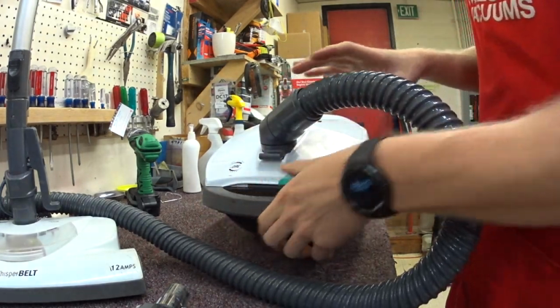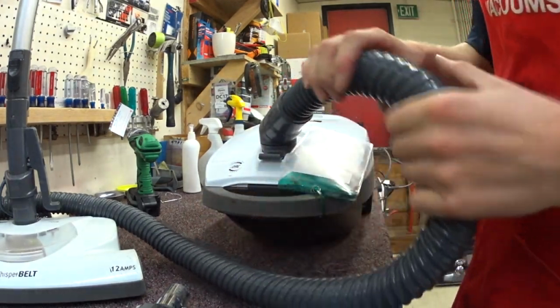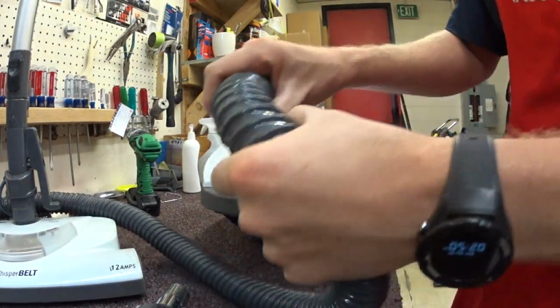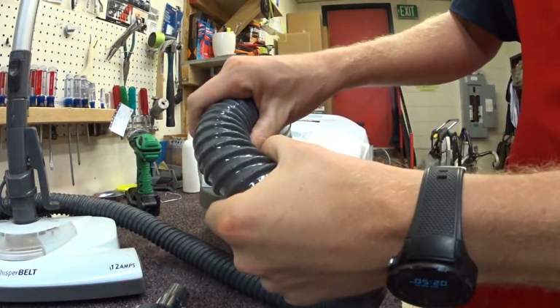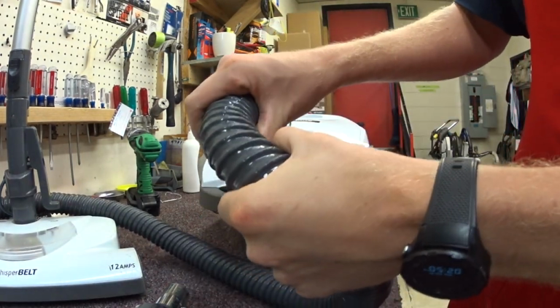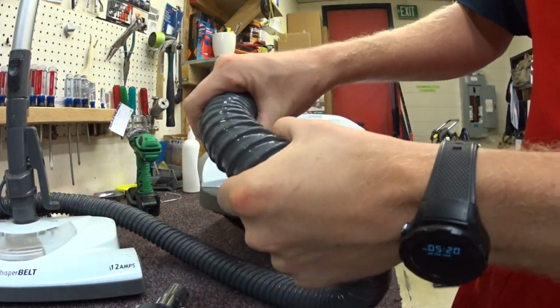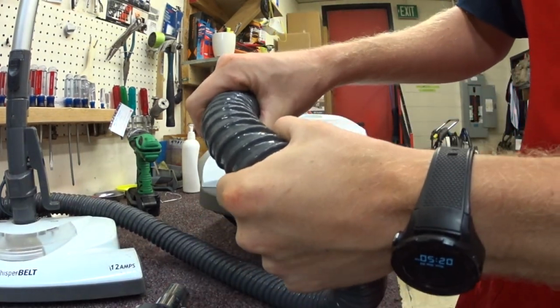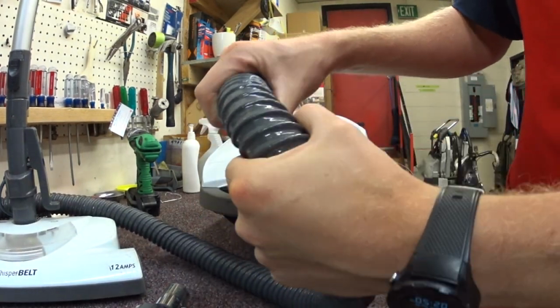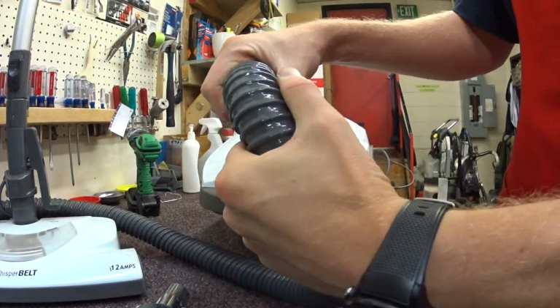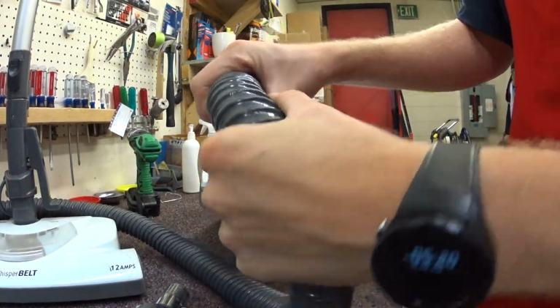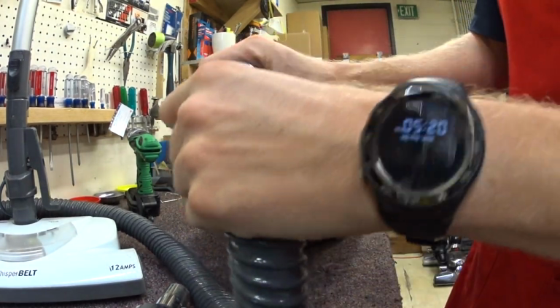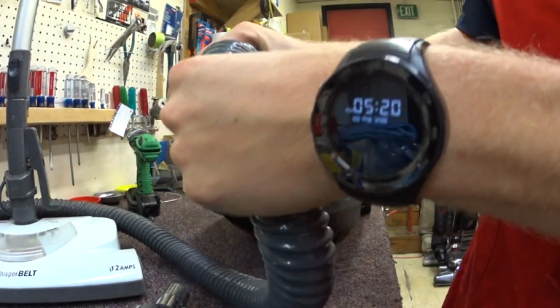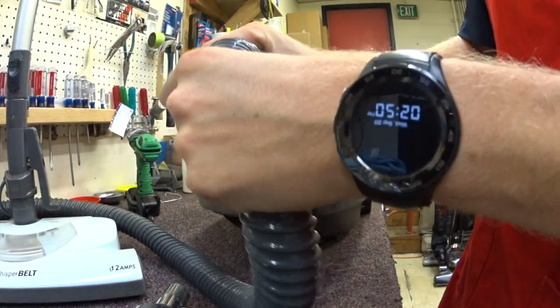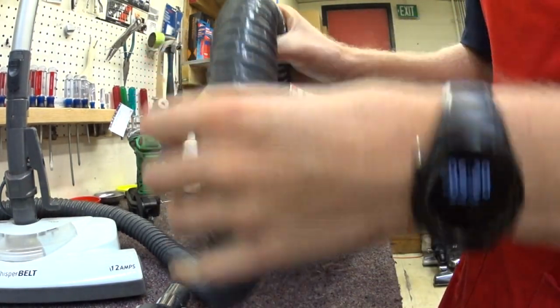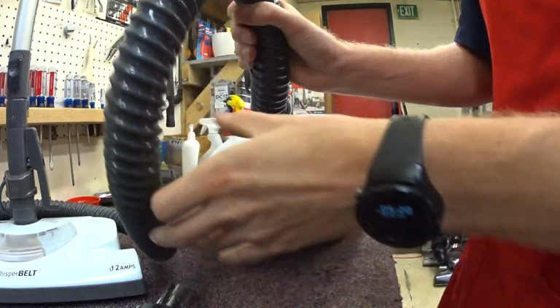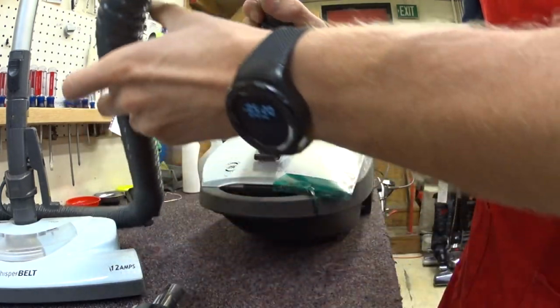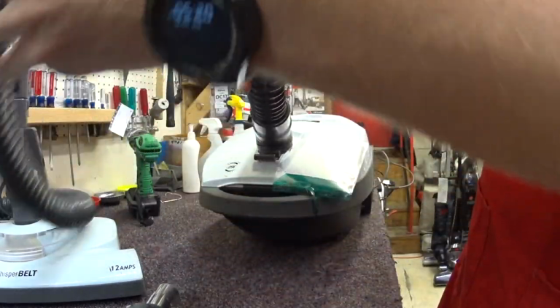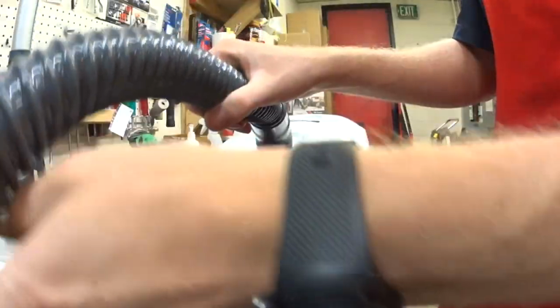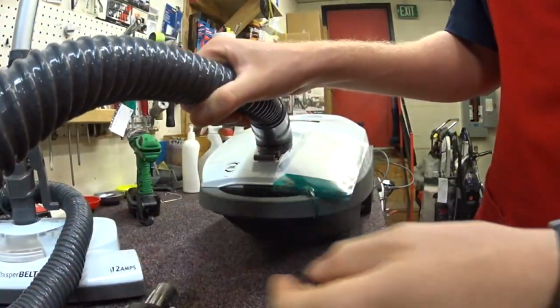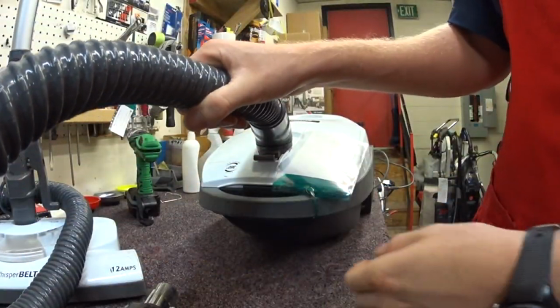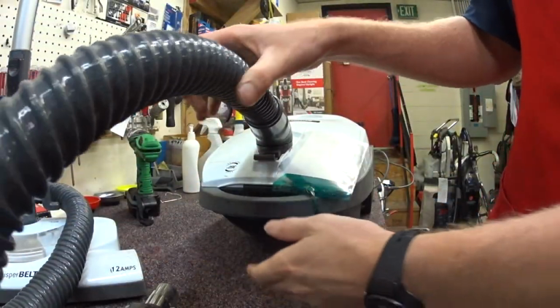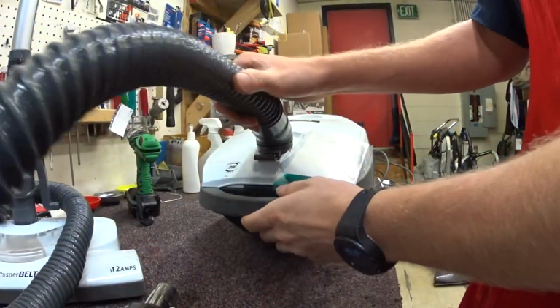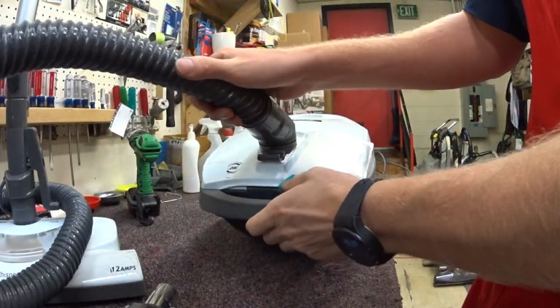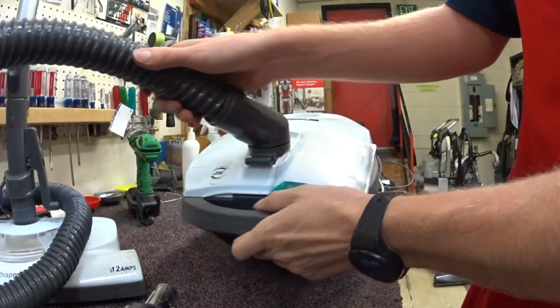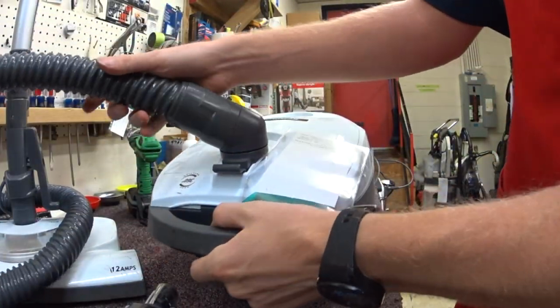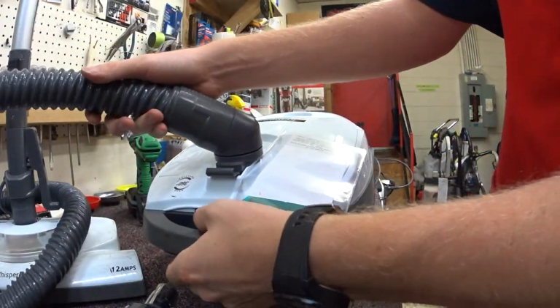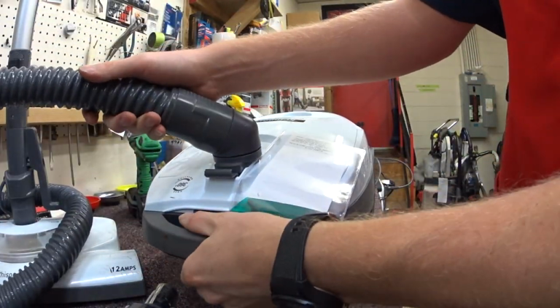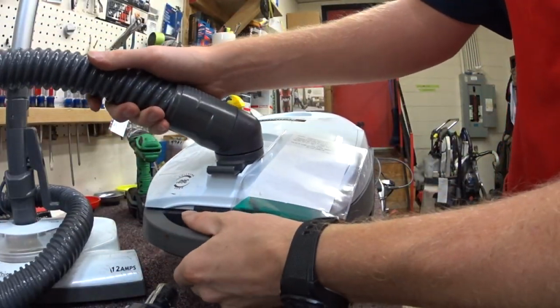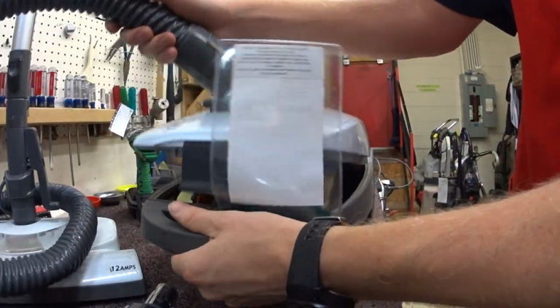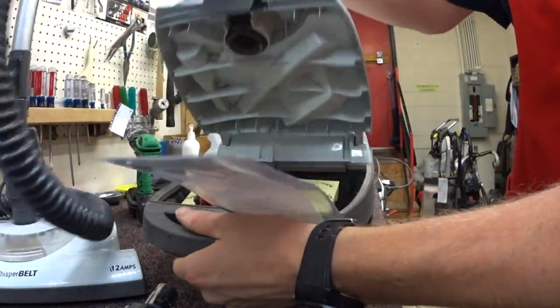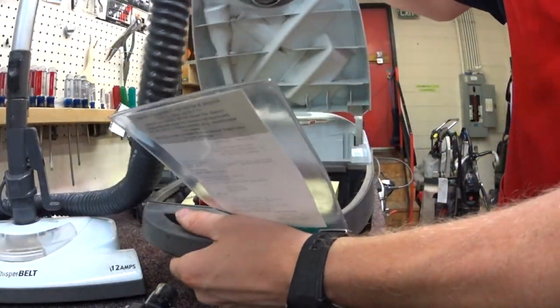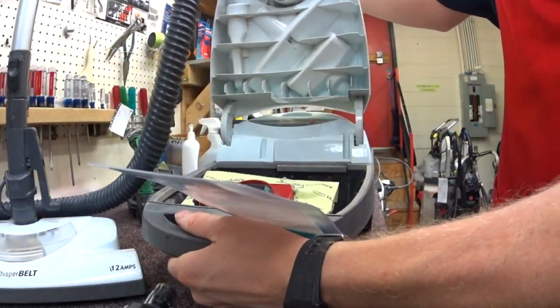You don't have crush-proof housing. You have this heavy wire-reinforced hose. This thing is heavy. This will really make you hate a canister vacuum.